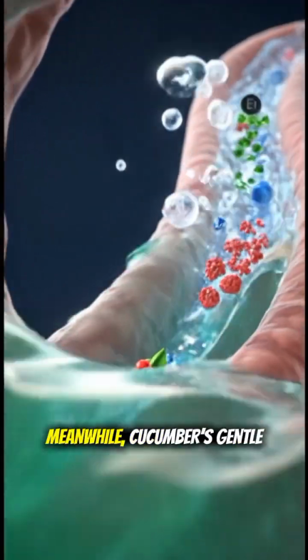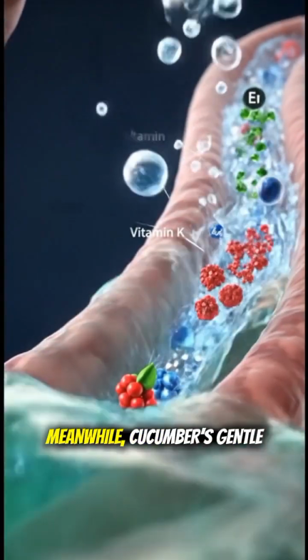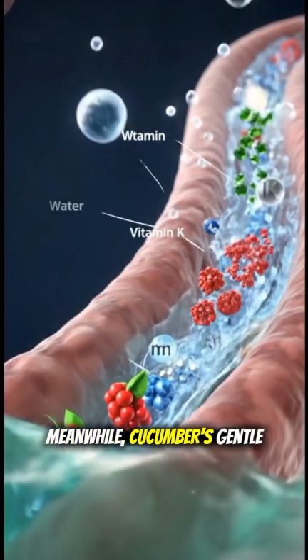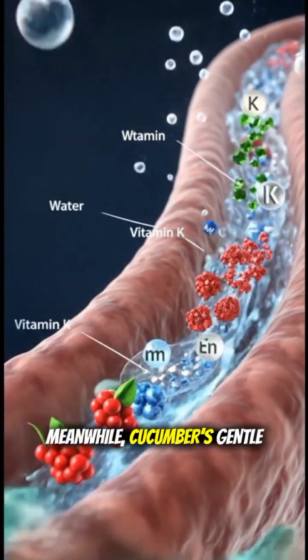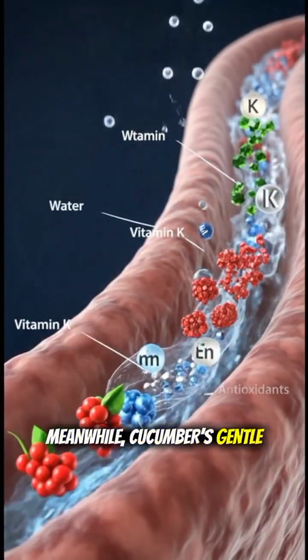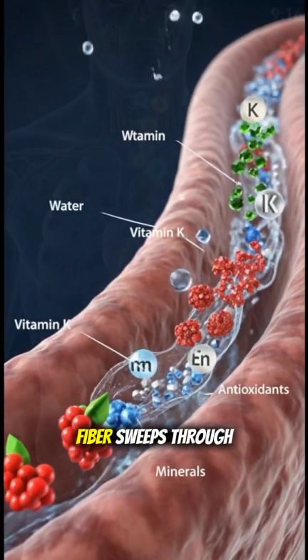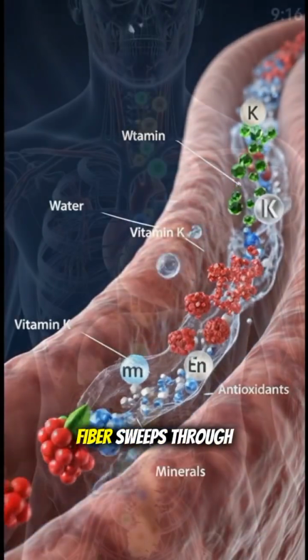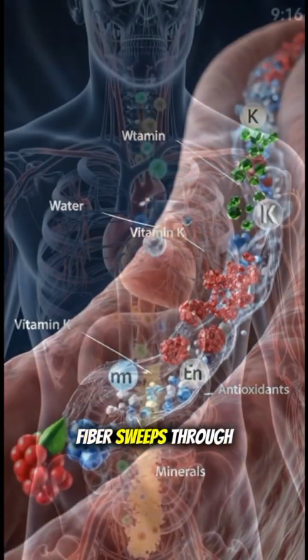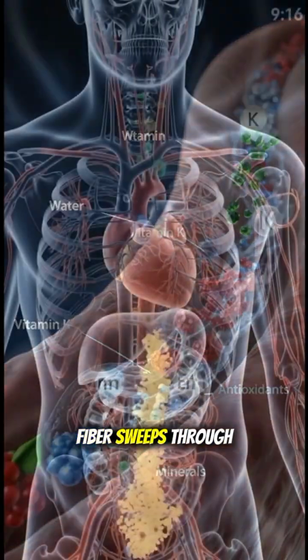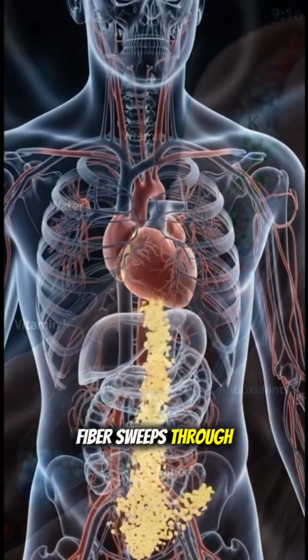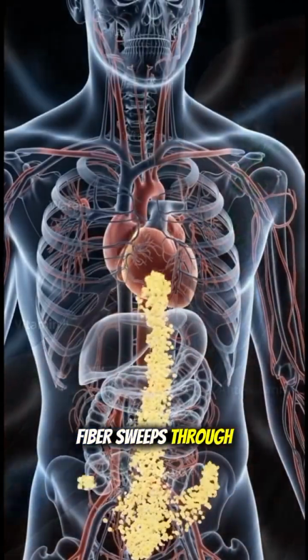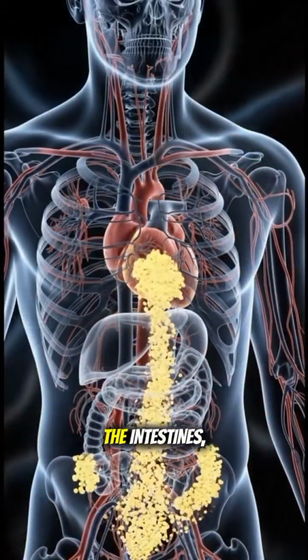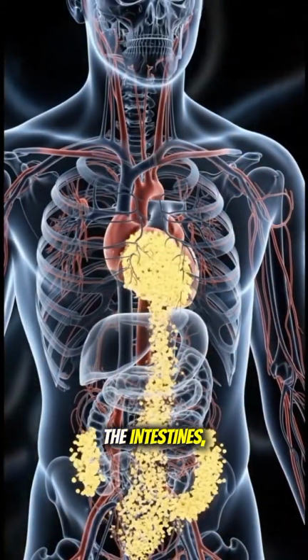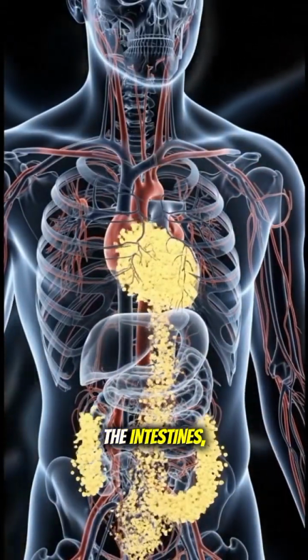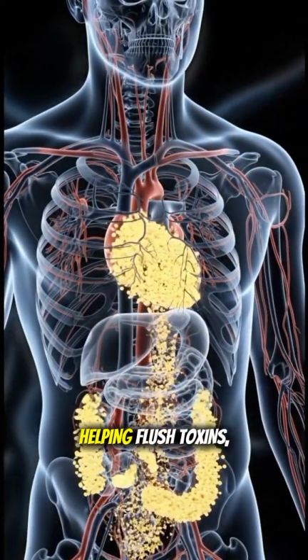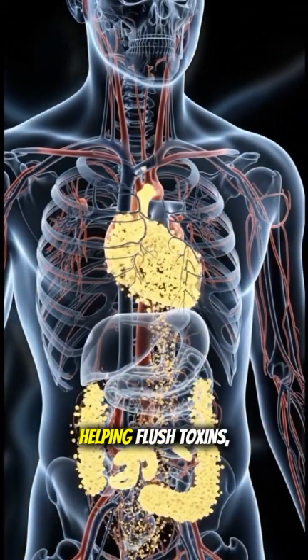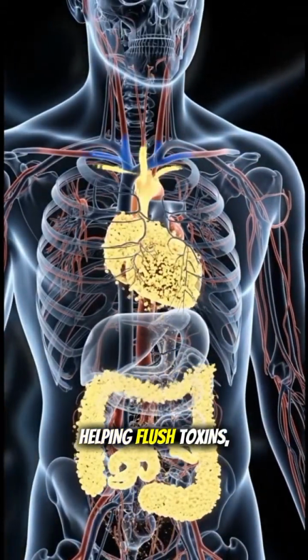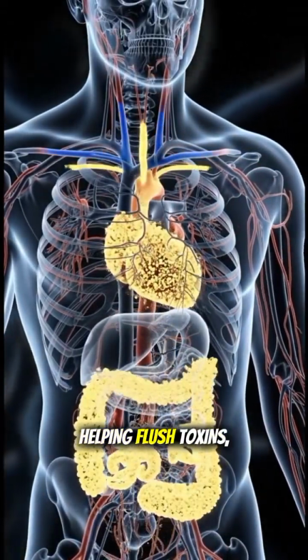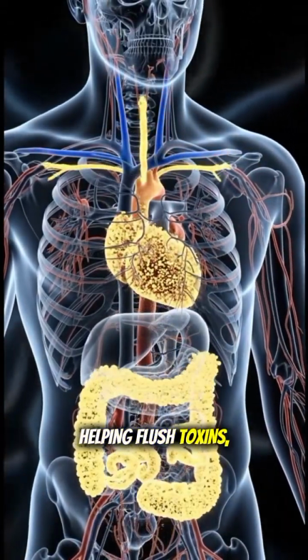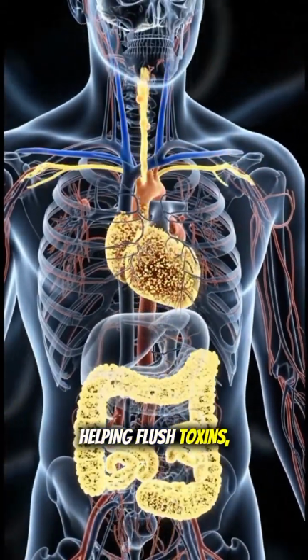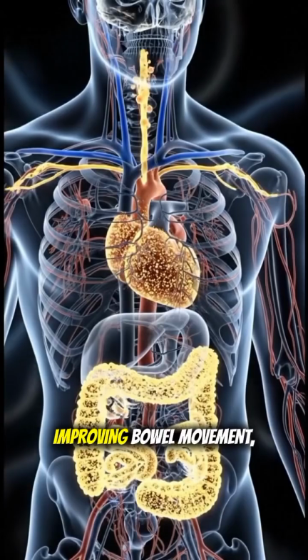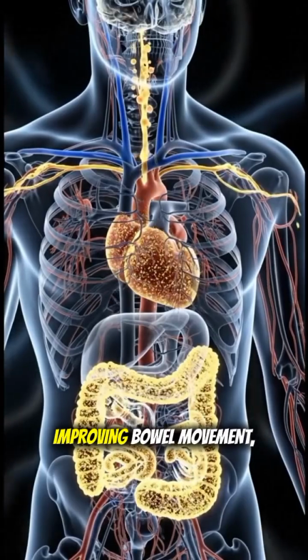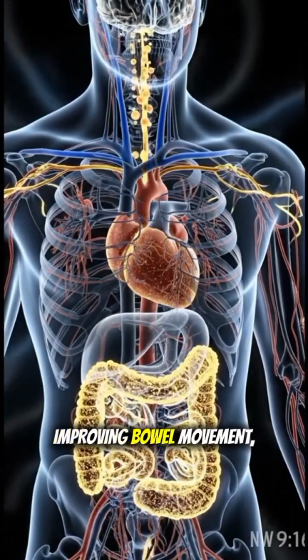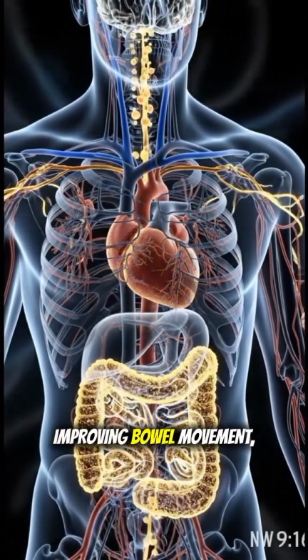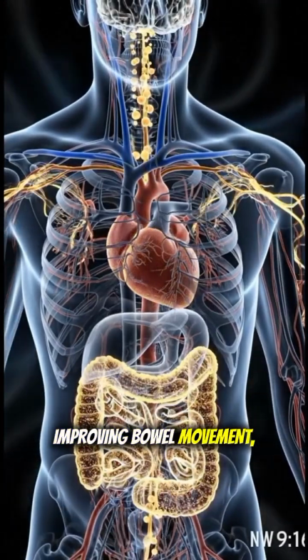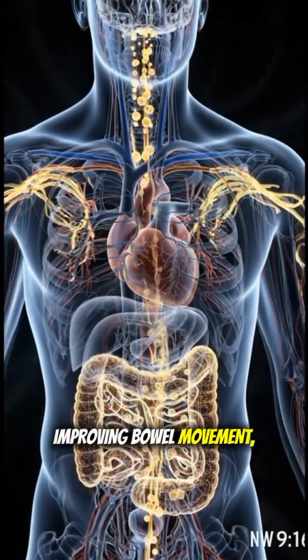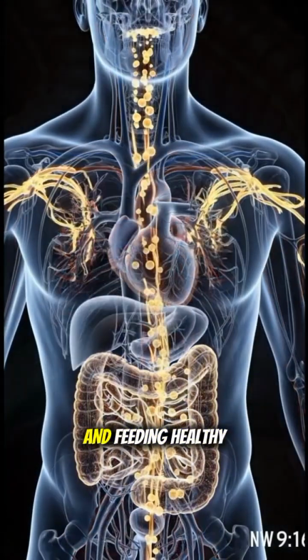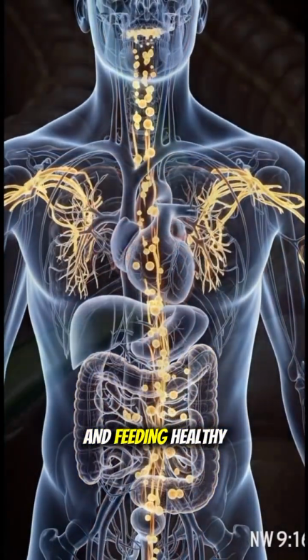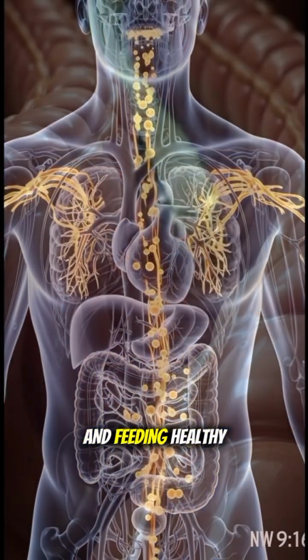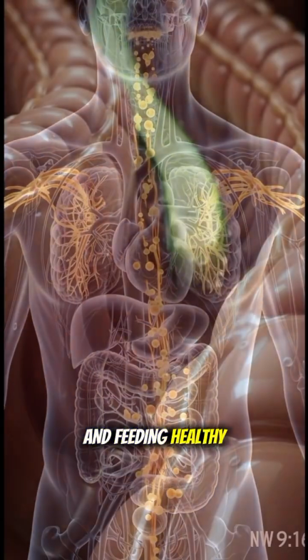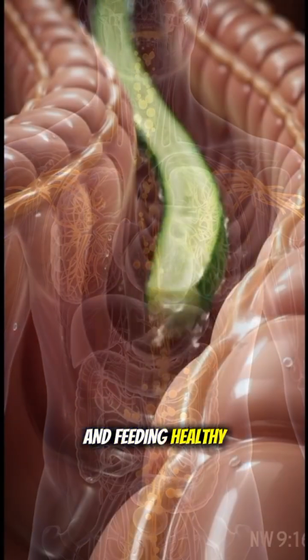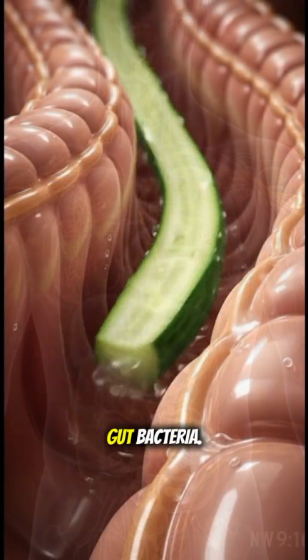Meanwhile, cucumber's gentle fiber sweeps through the intestines, helping flush toxins, improving bowel movement, and feeding healthy gut bacteria.